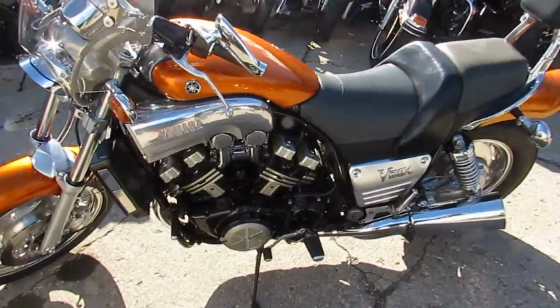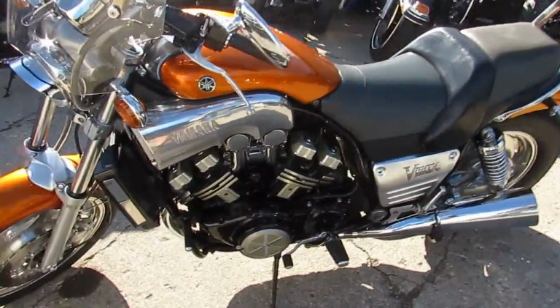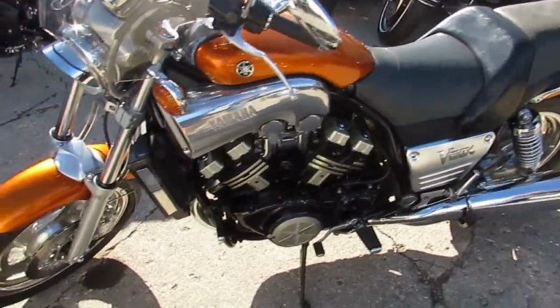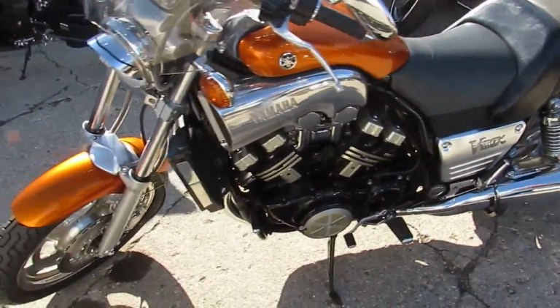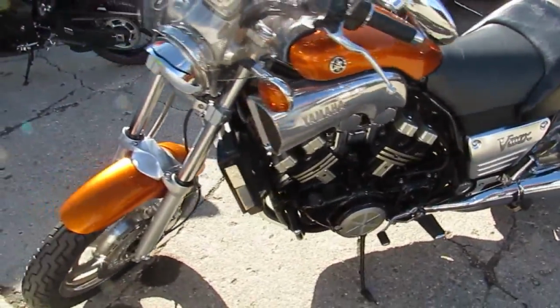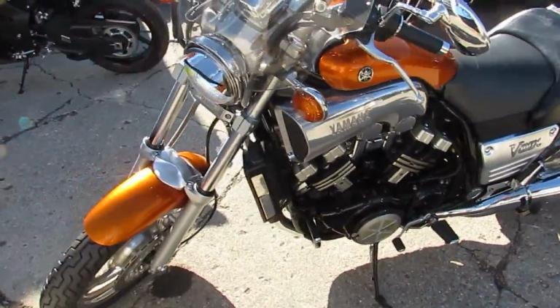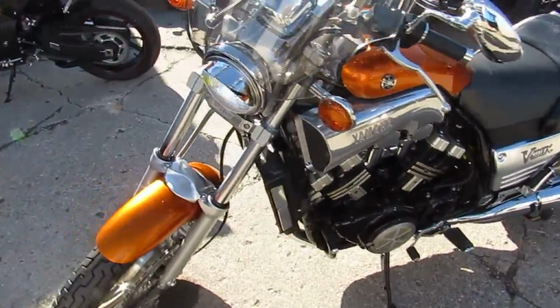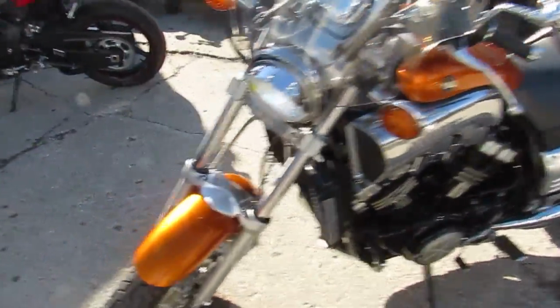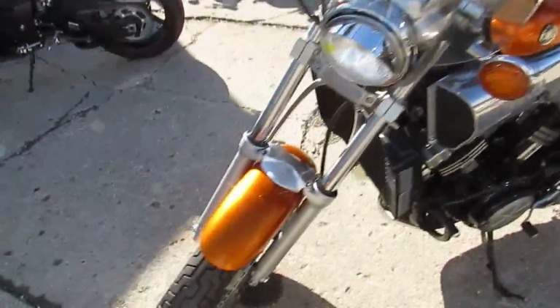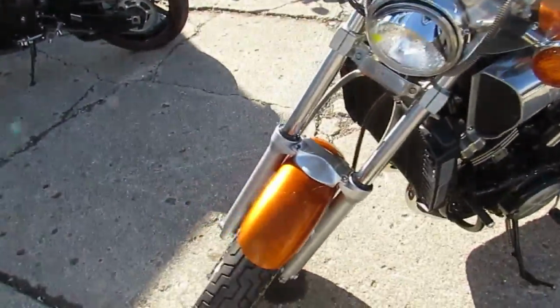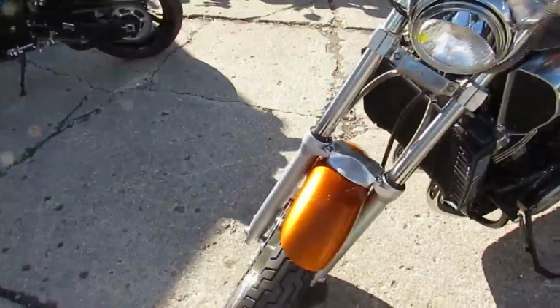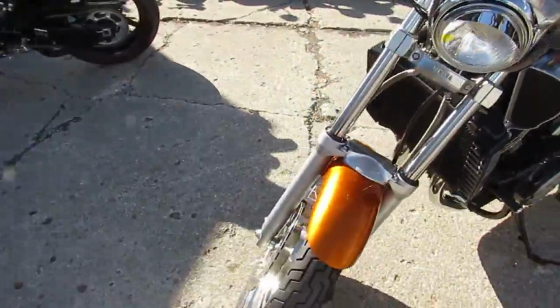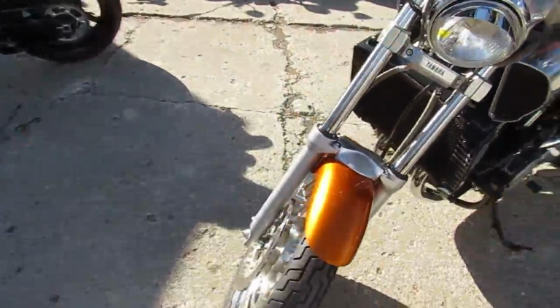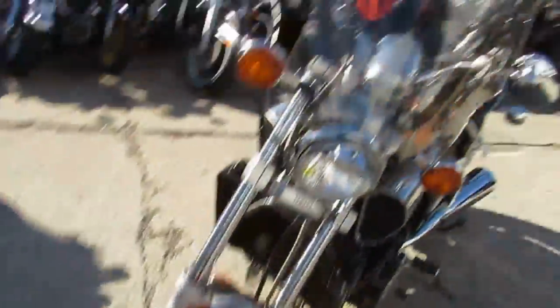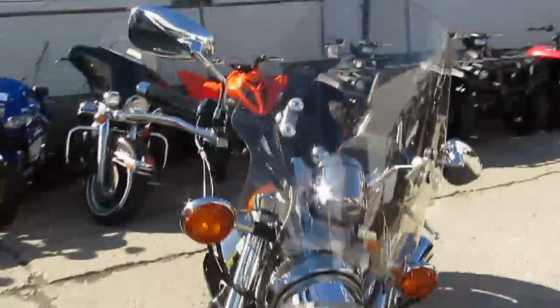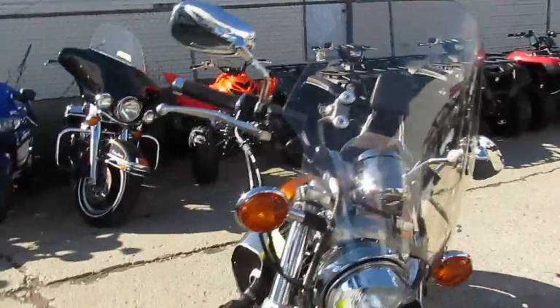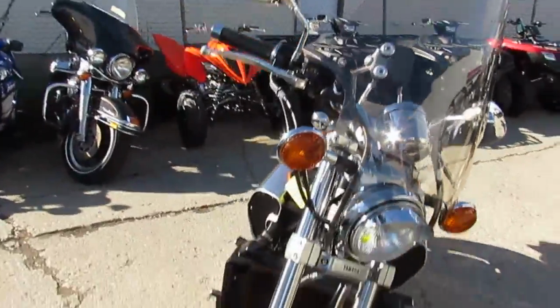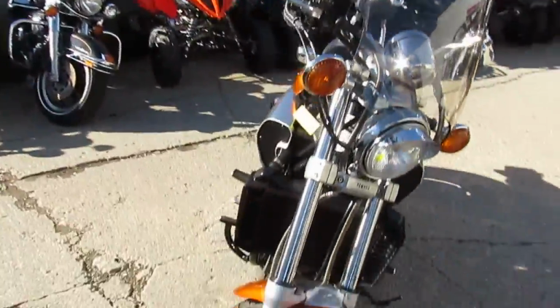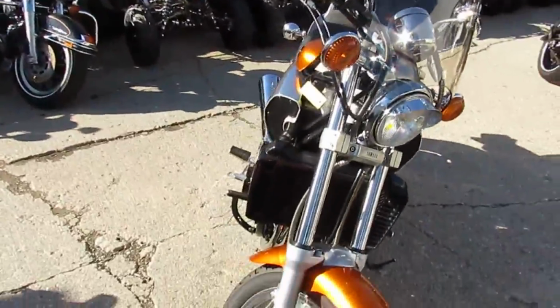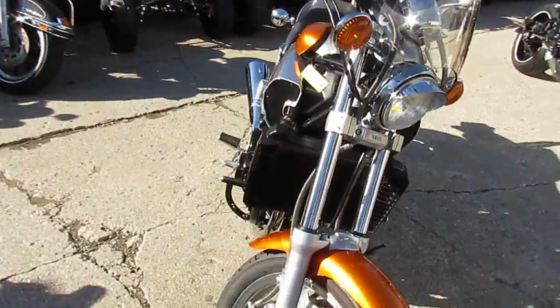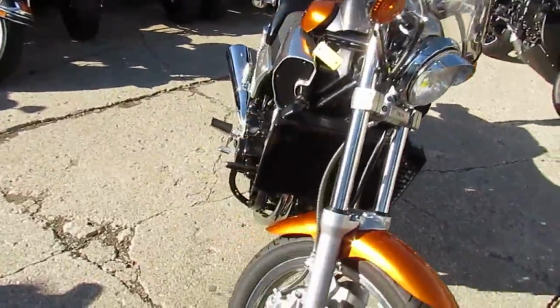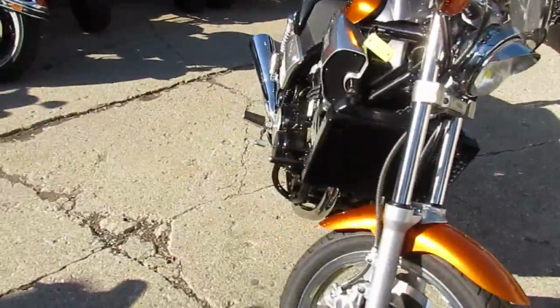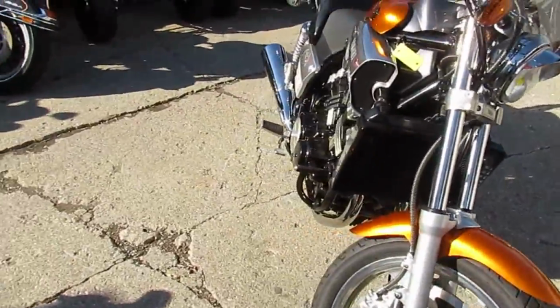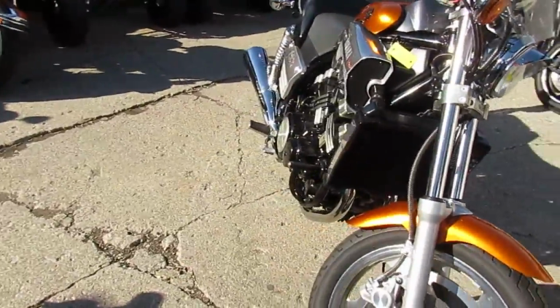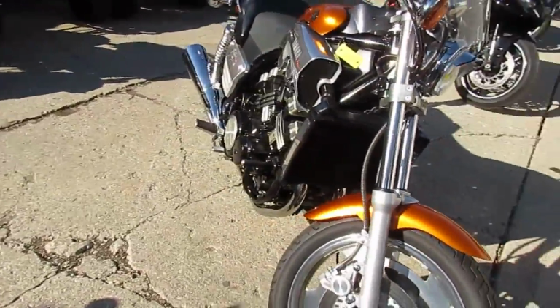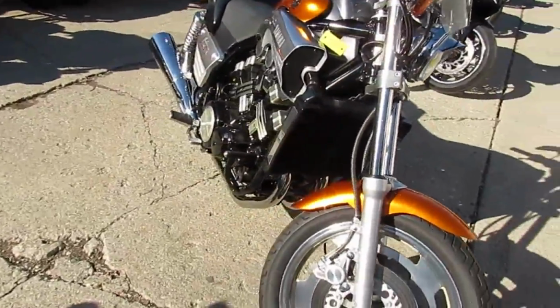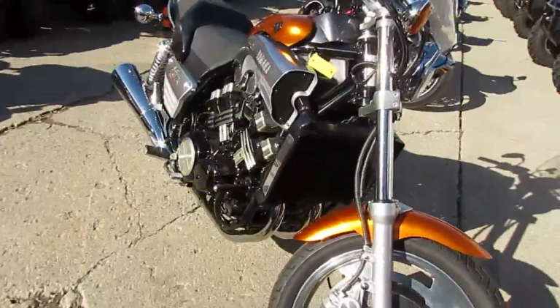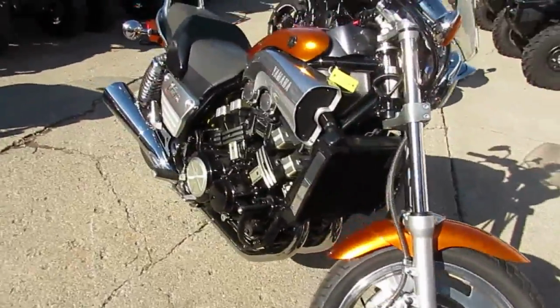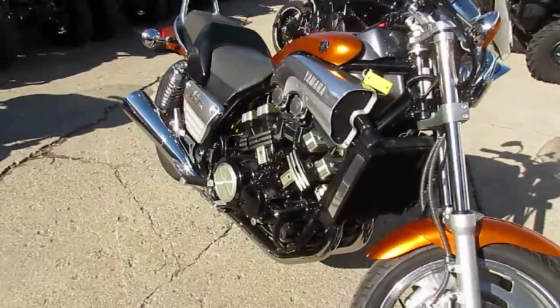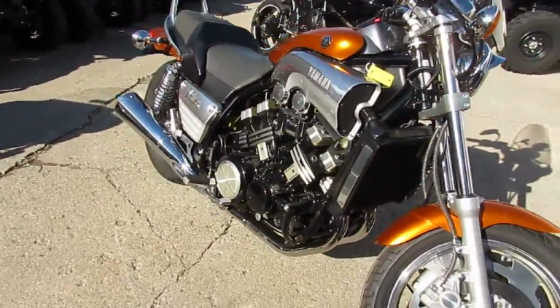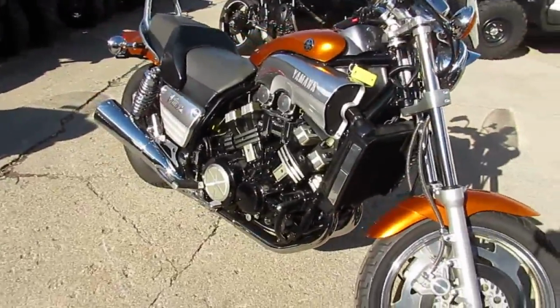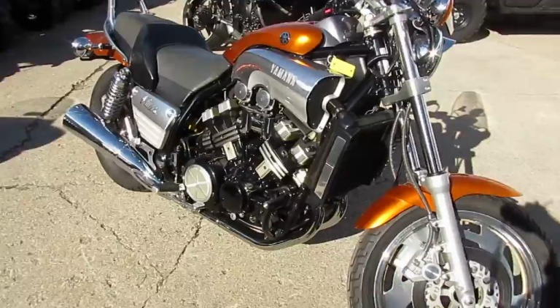Hey, it's Proof of Power Sports here. We got a cool one — we're doing a video on the Yamaha V-Max. We got this thing priced right at $4,500.